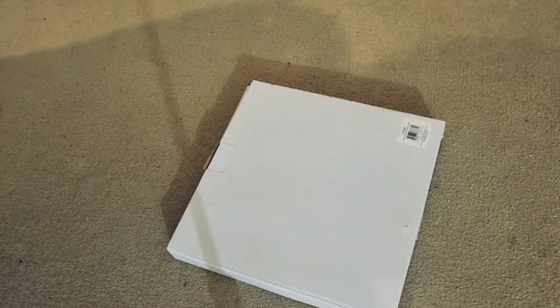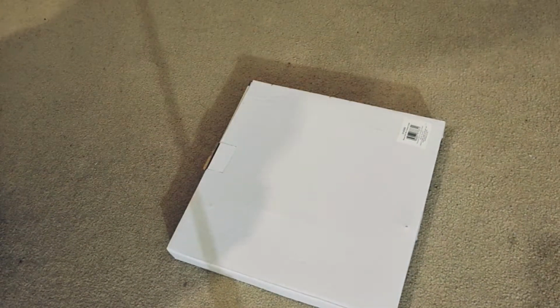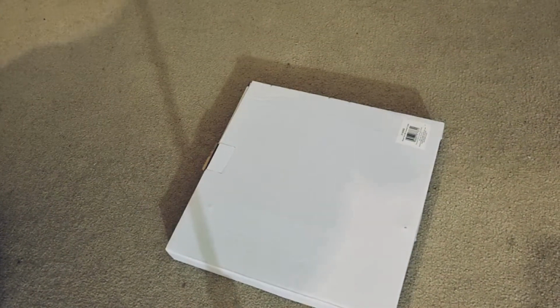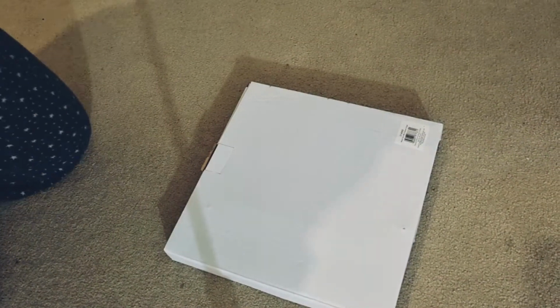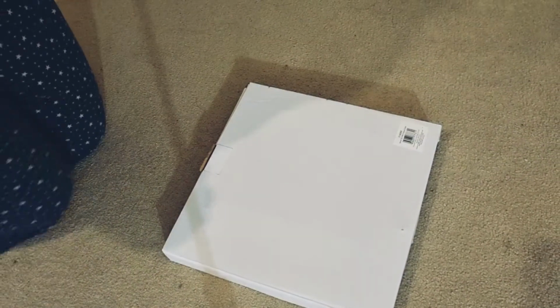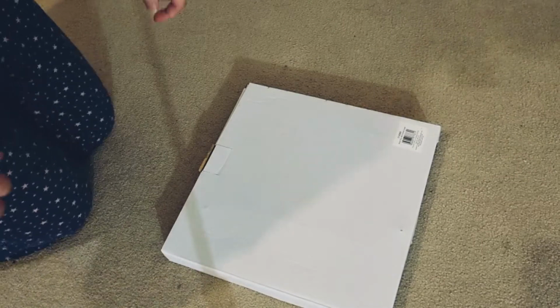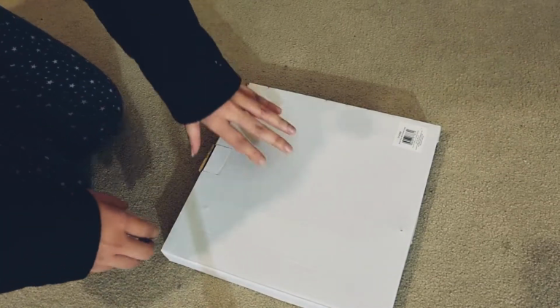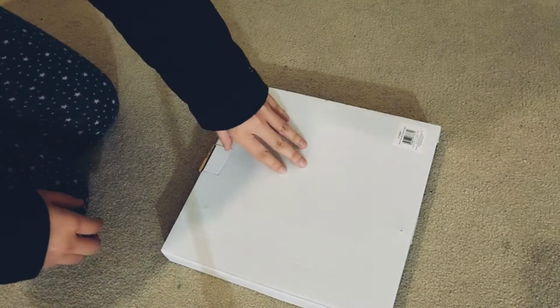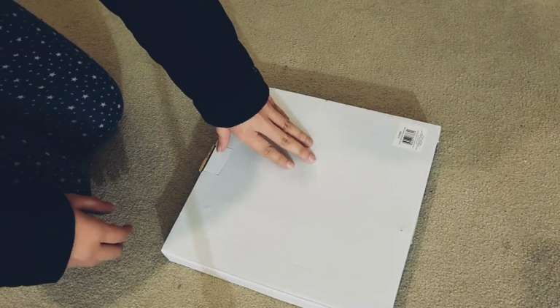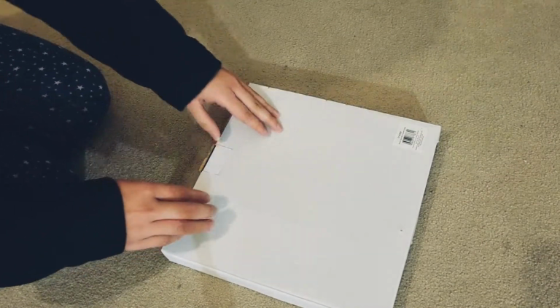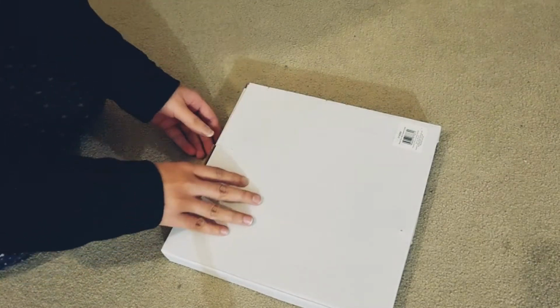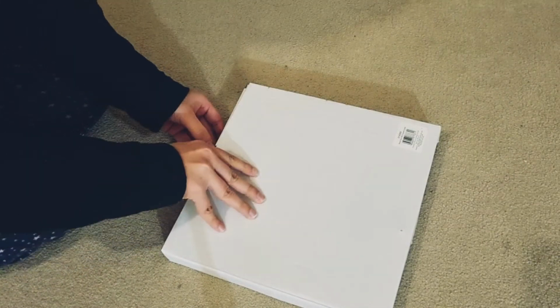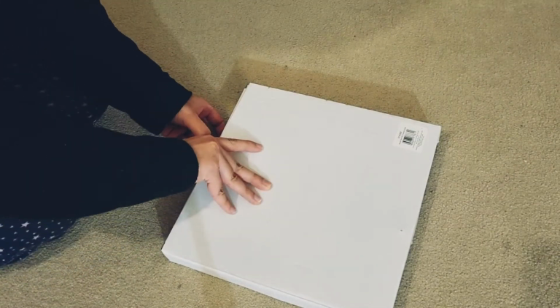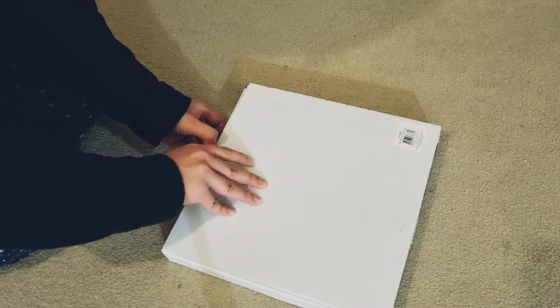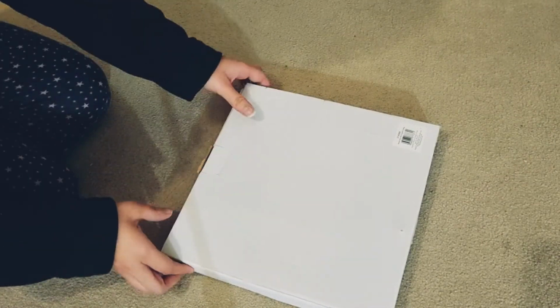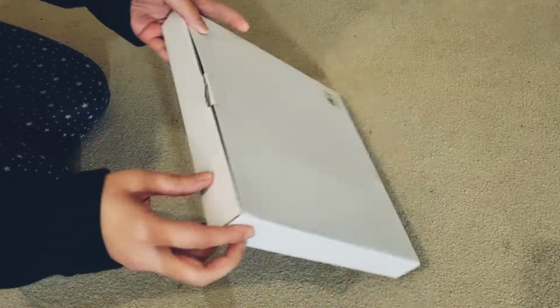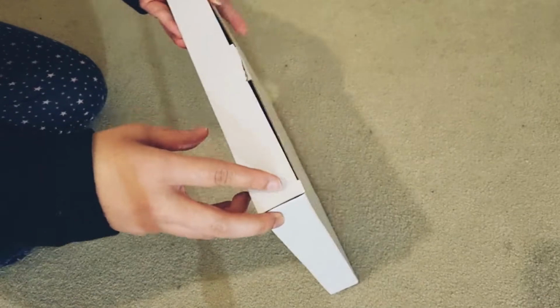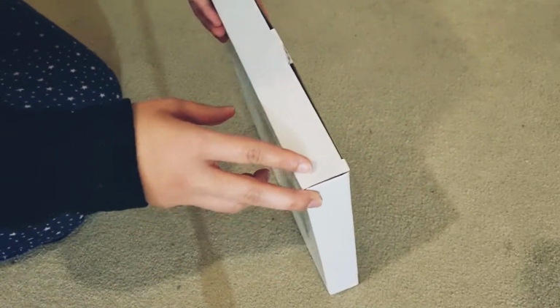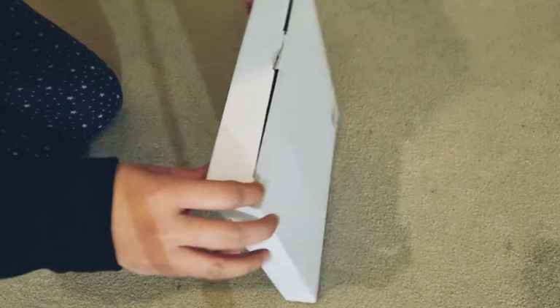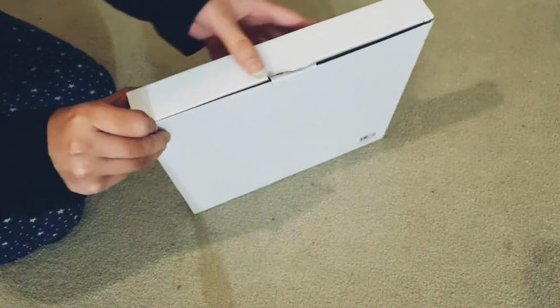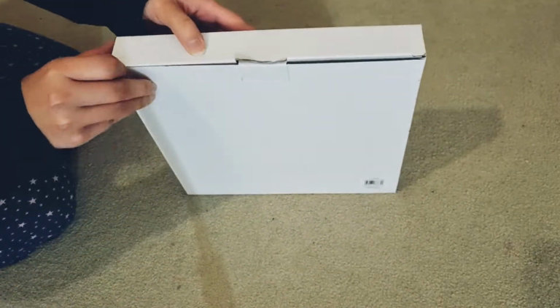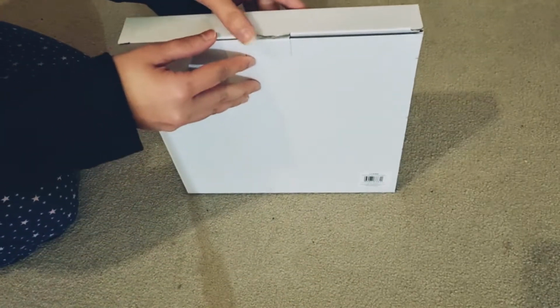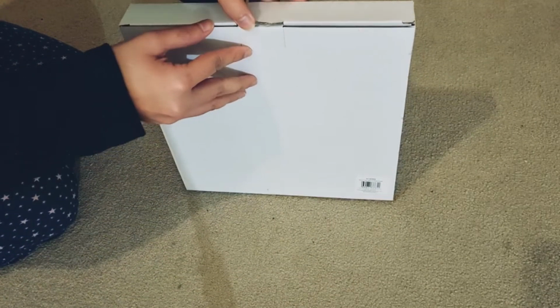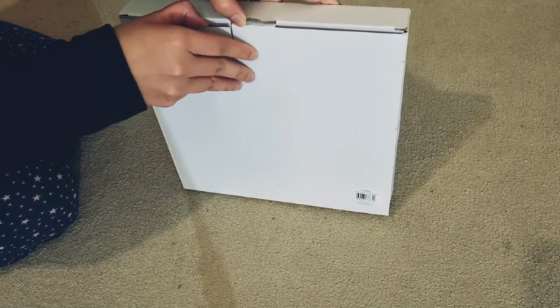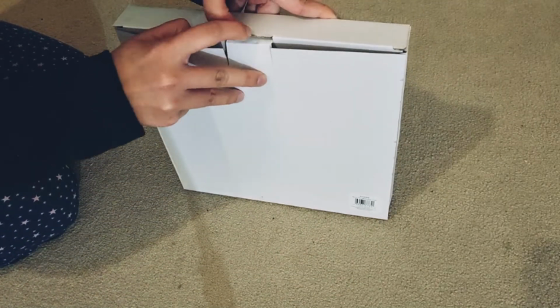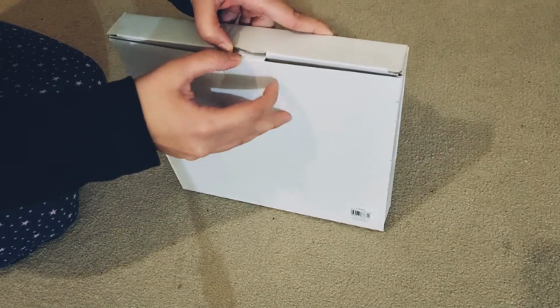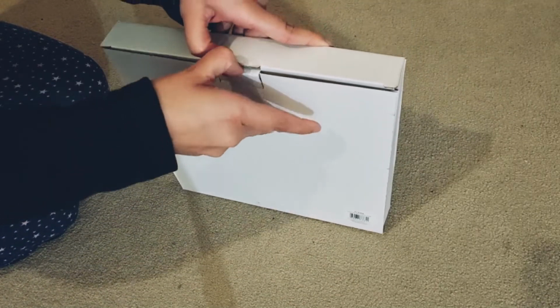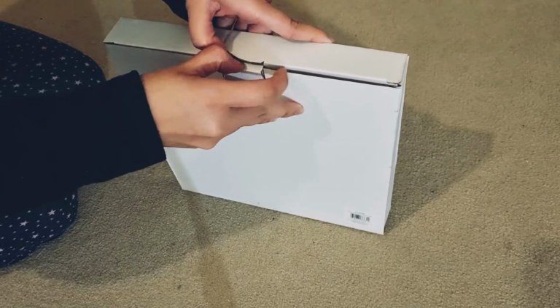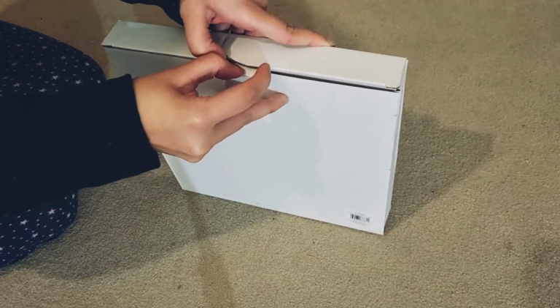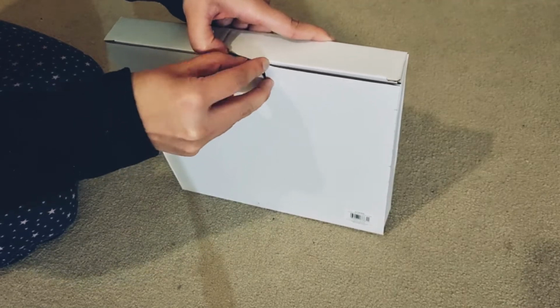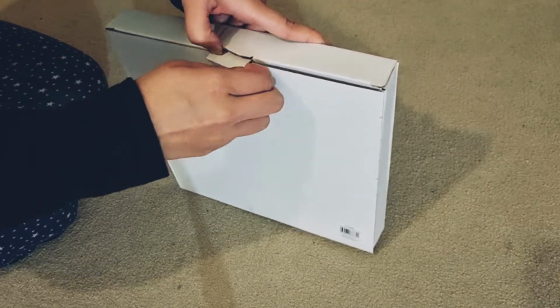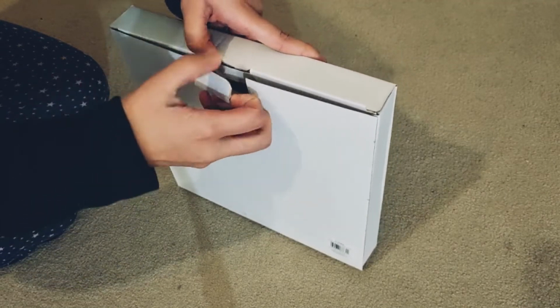I ordered two glass trays from The Range. I ordered it in store. I wanted a silver one and I wanted a golden one.